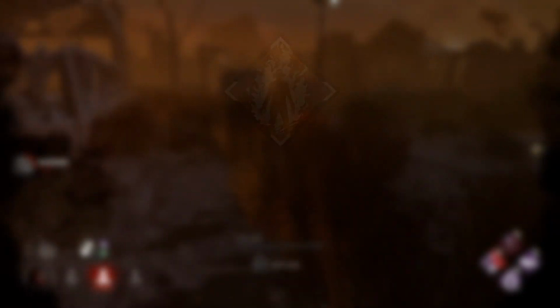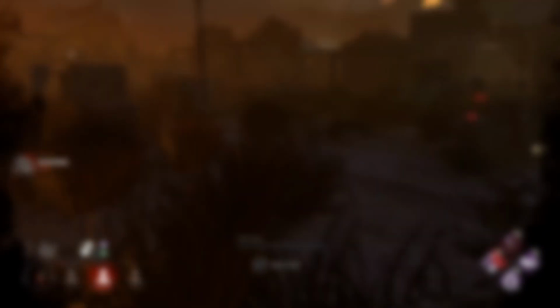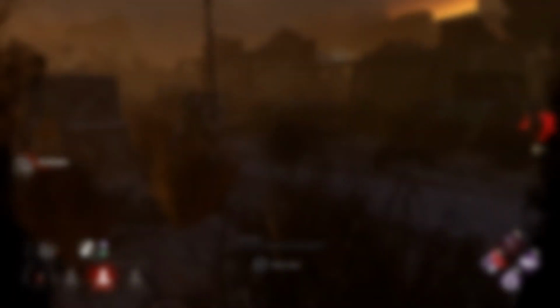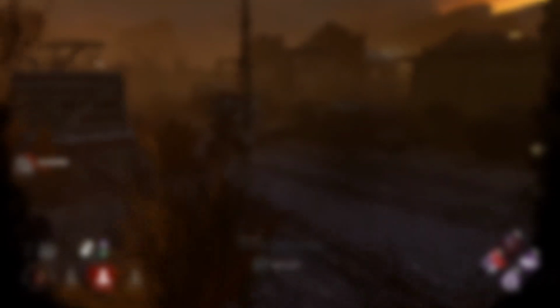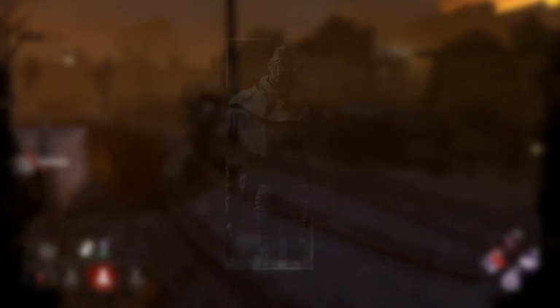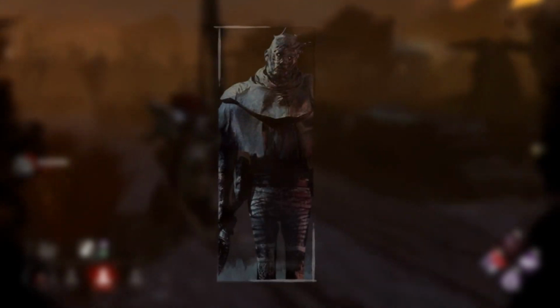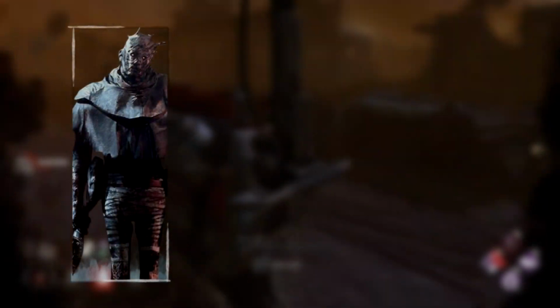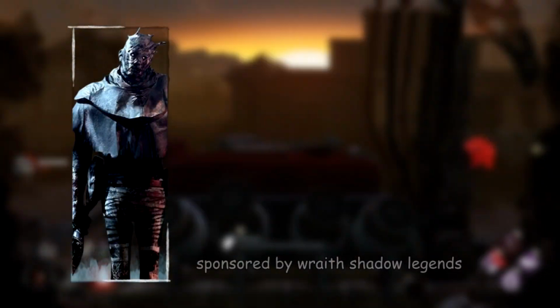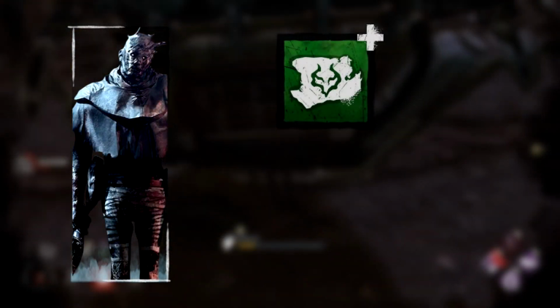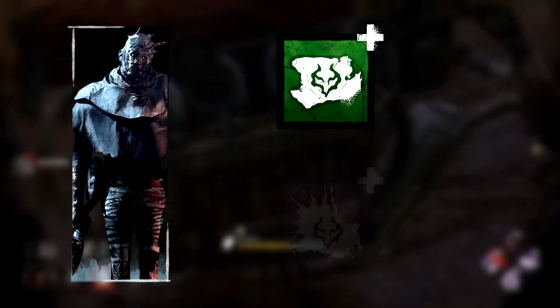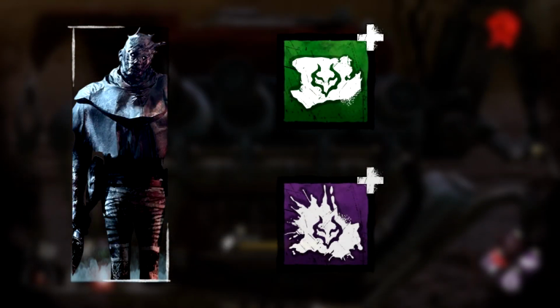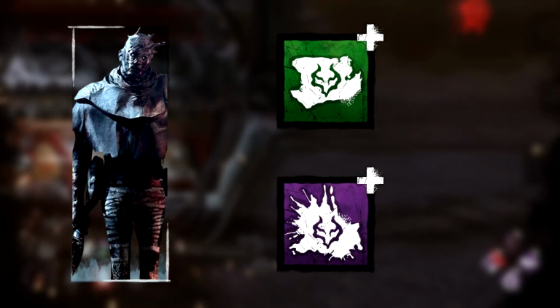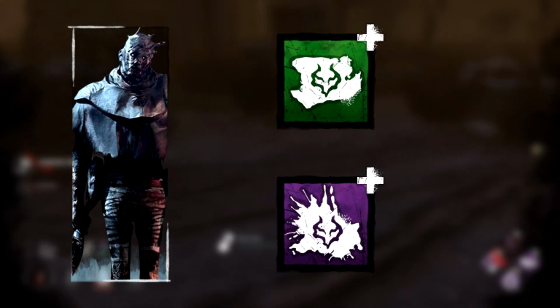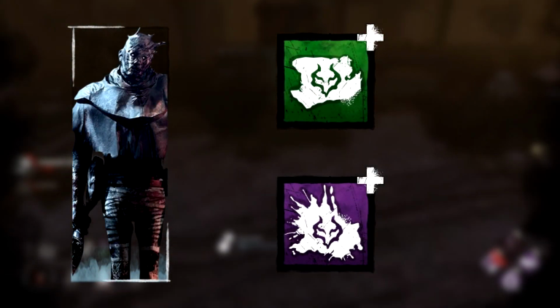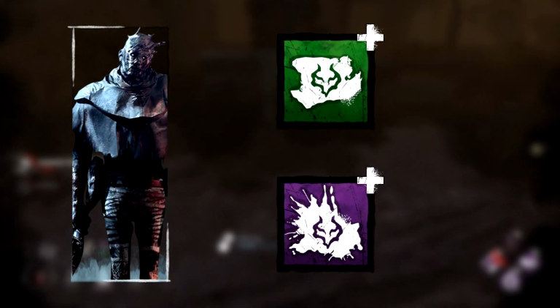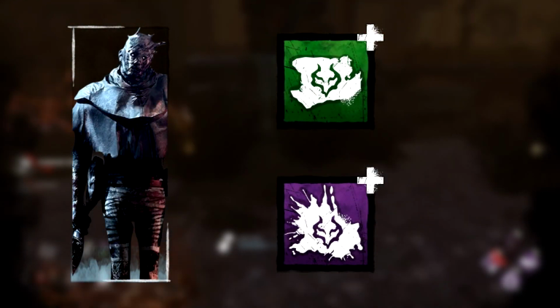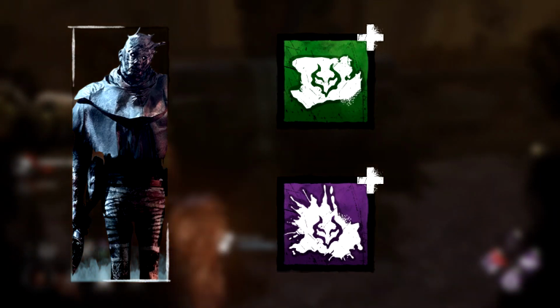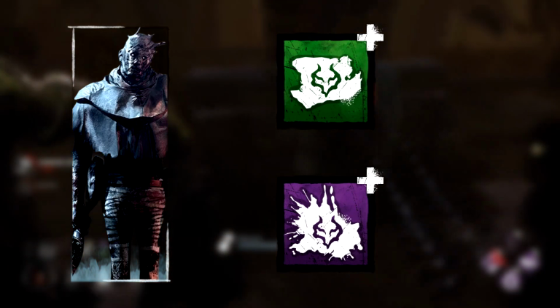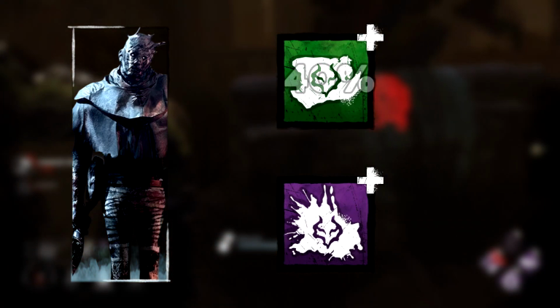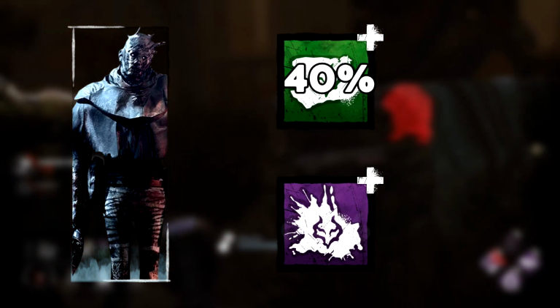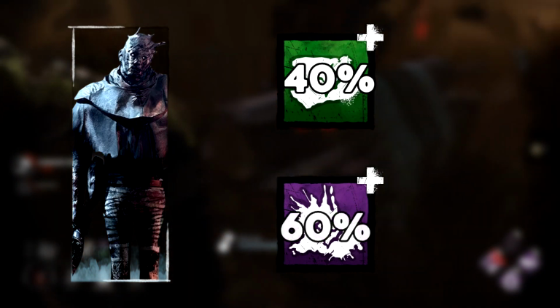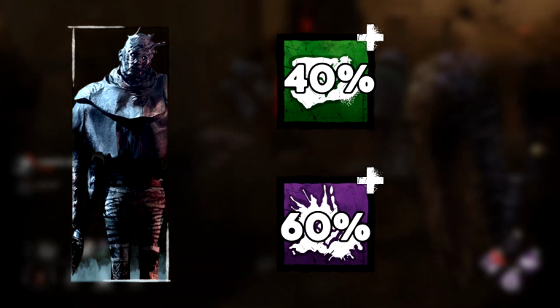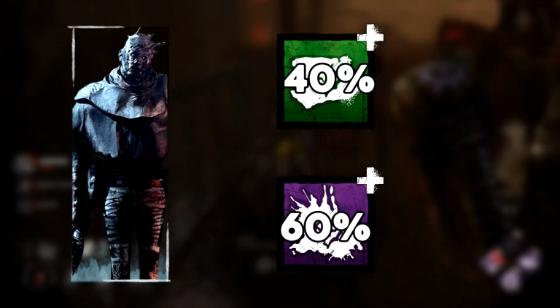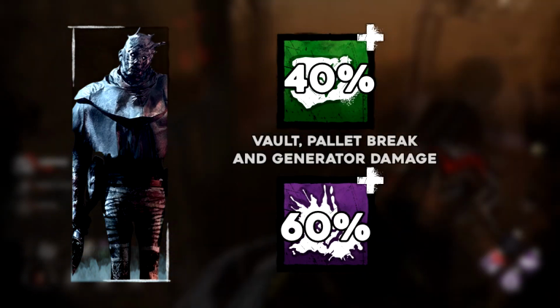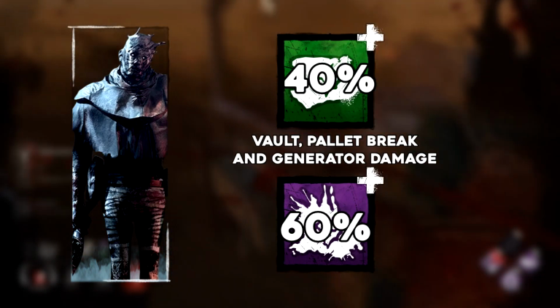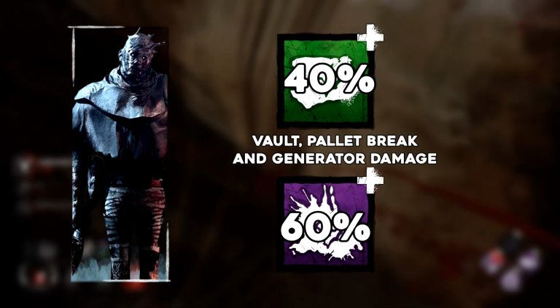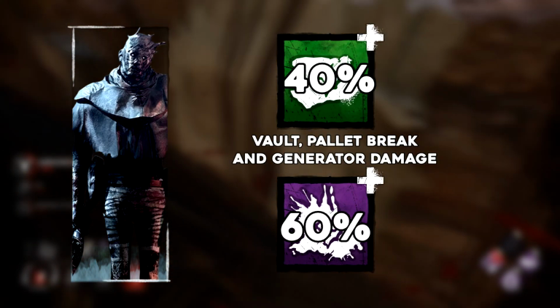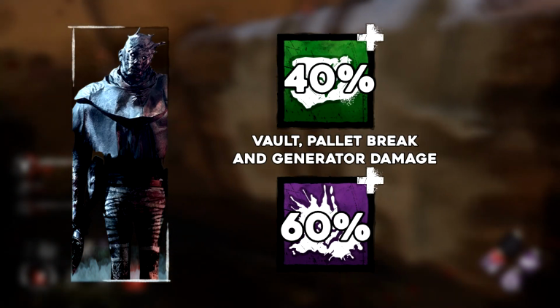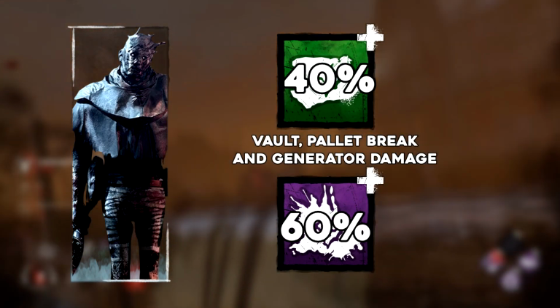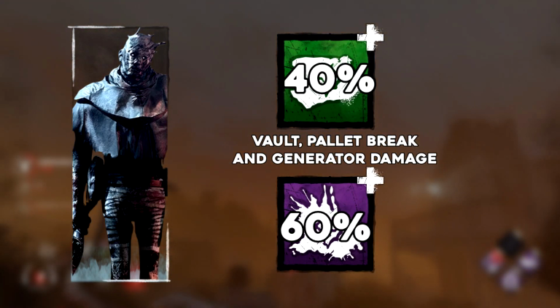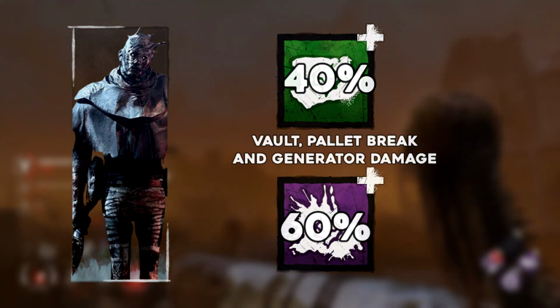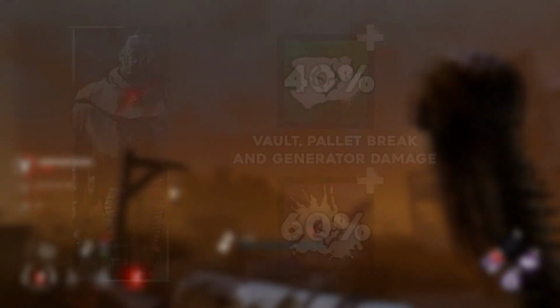The only add-ons which alter the speed are the Wraith's Shadow Dance White and Shadow Dance Blood add-ons, which reduce damage time by 40% and 60% respectively. These two add-ons also reduce window vault time by the same amount. Good to know.